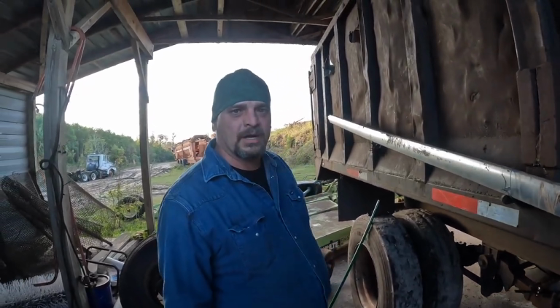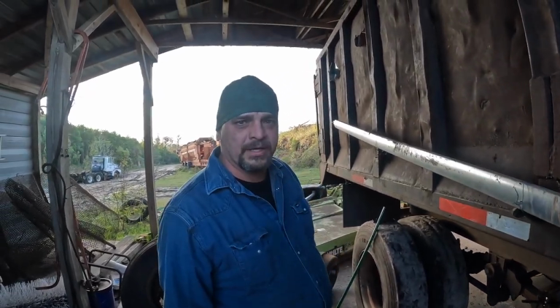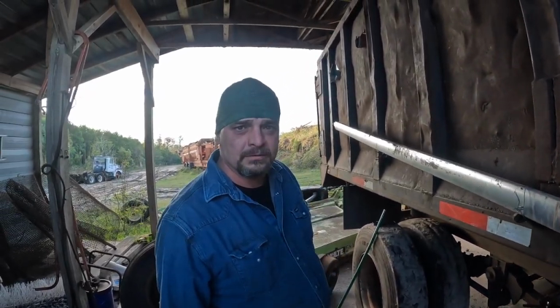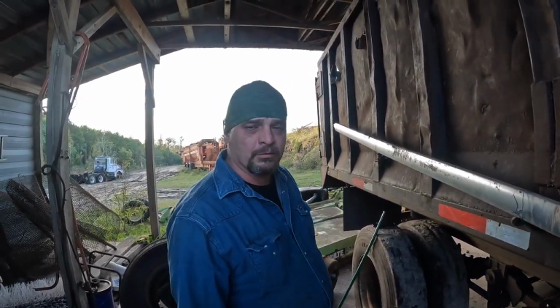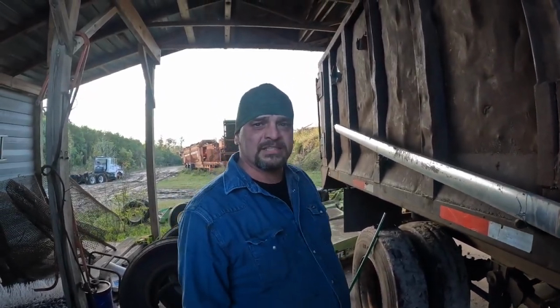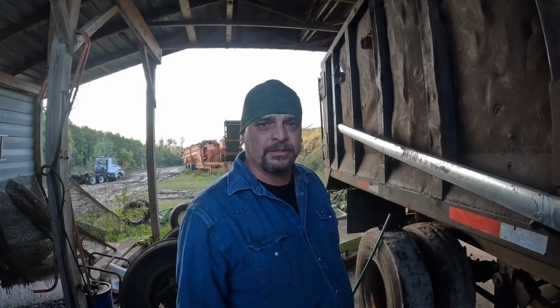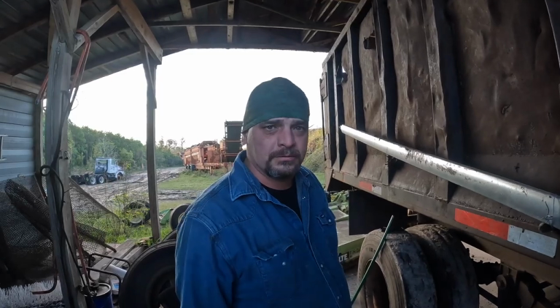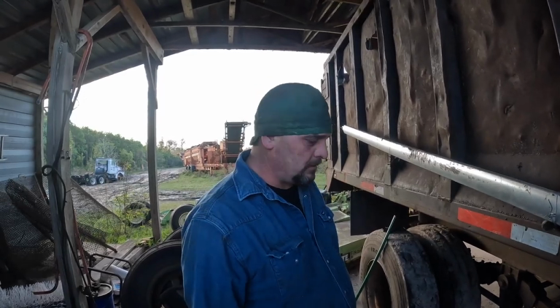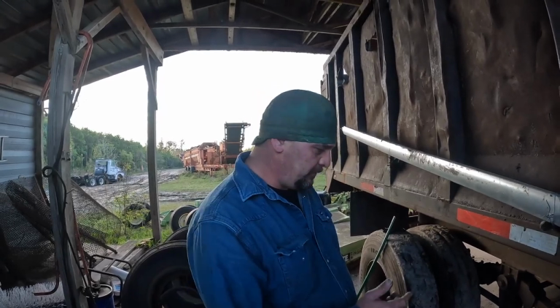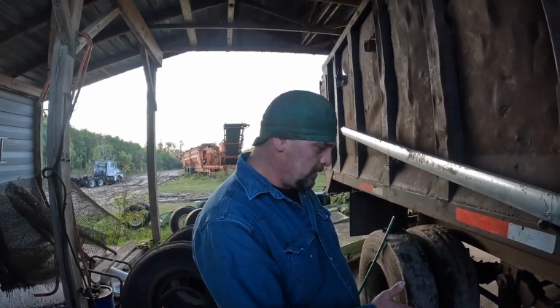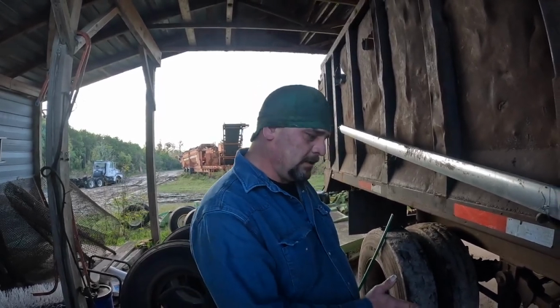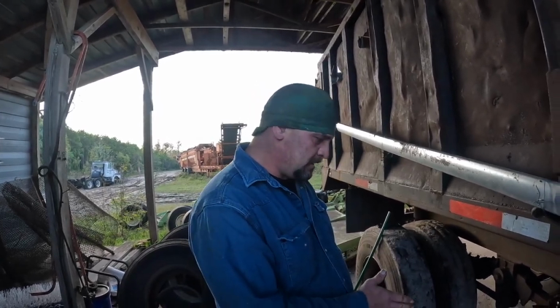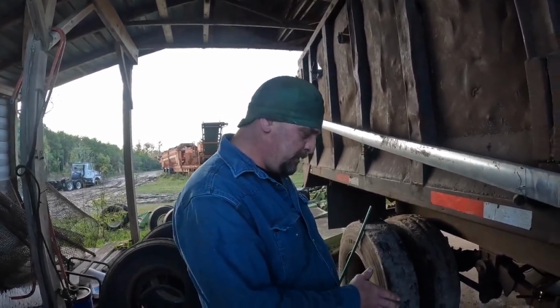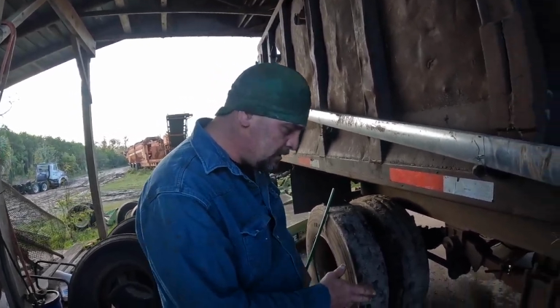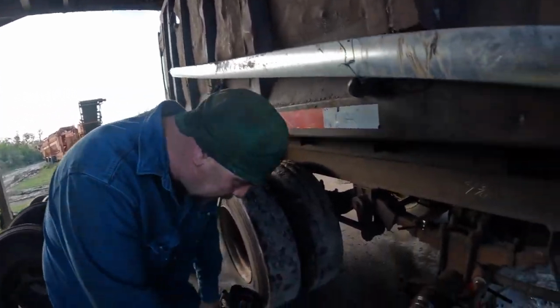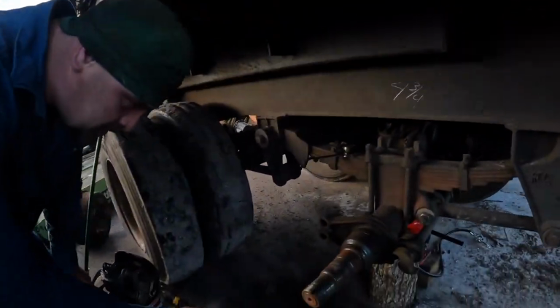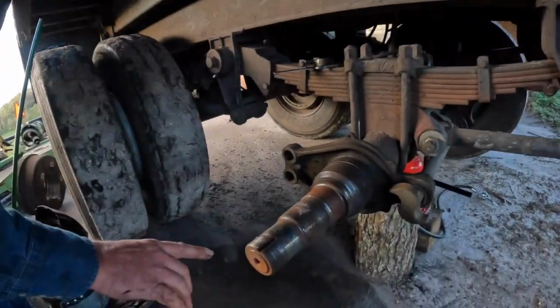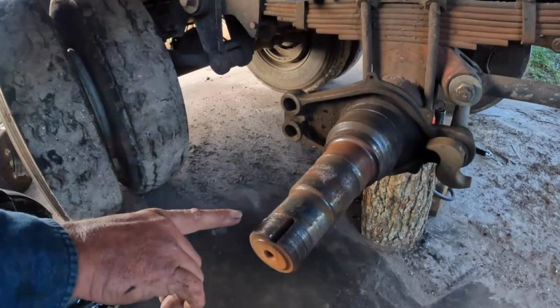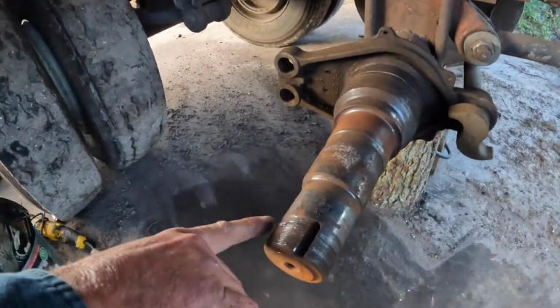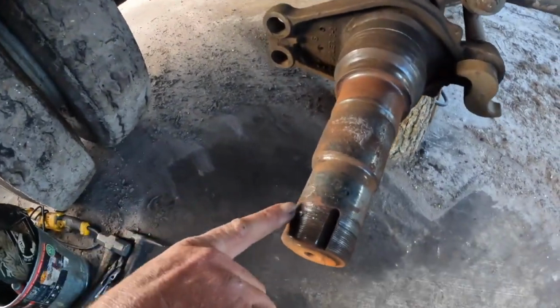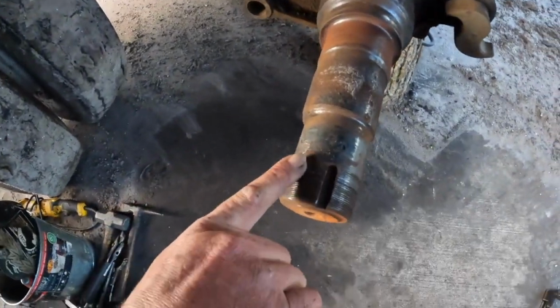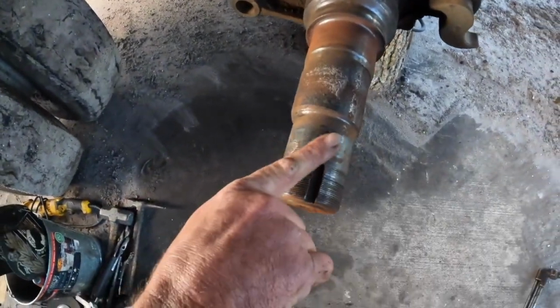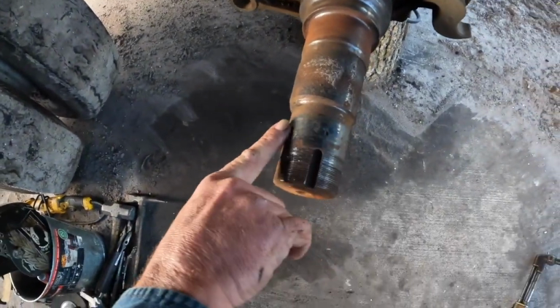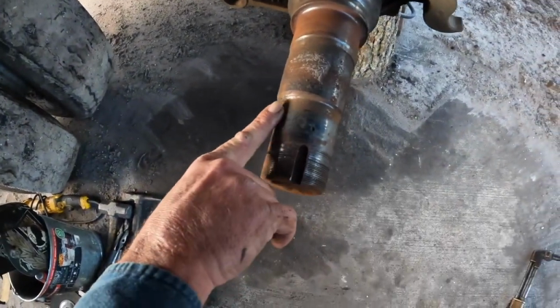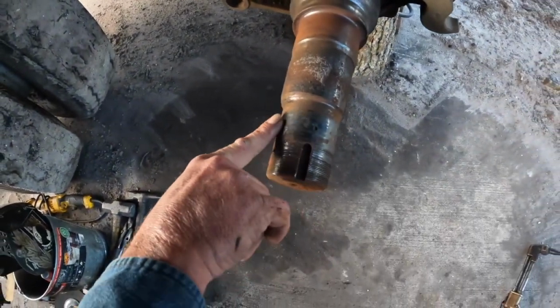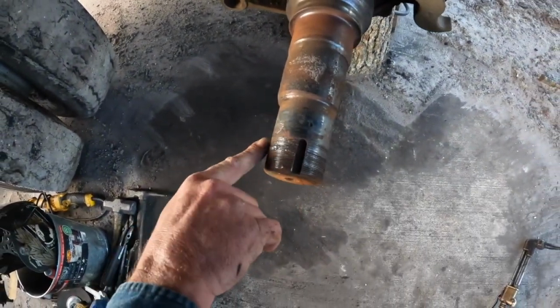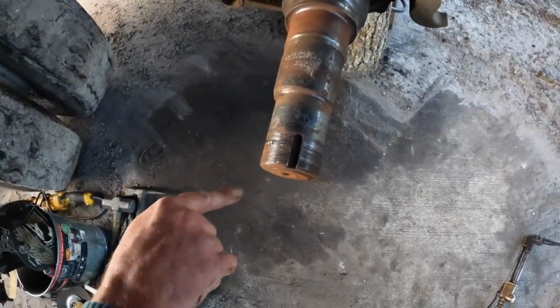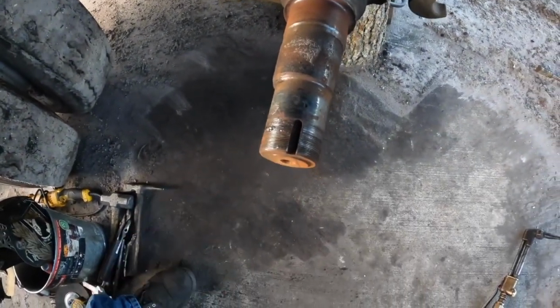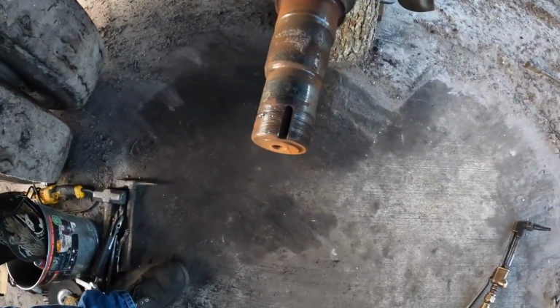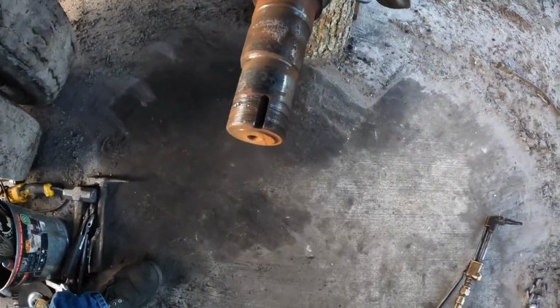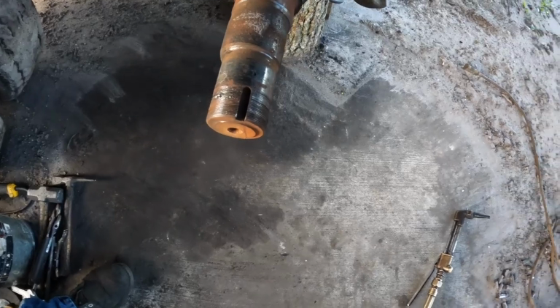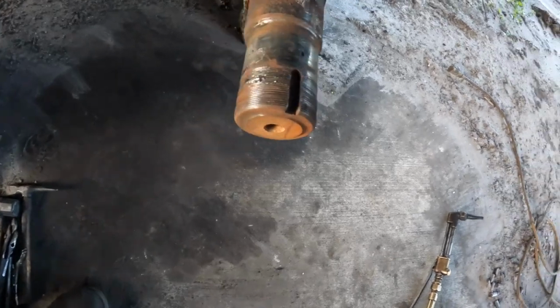We're out here in Bunnell to replace a spindle. If you want to take a look at the spindle, there's damage to the threads and to the journals that needs to be addressed.